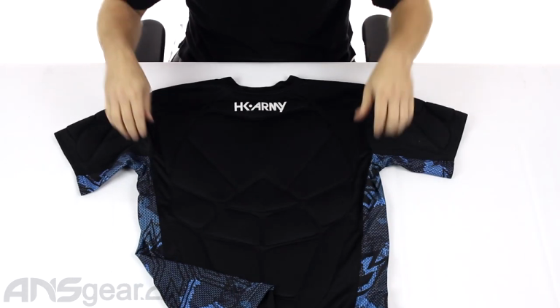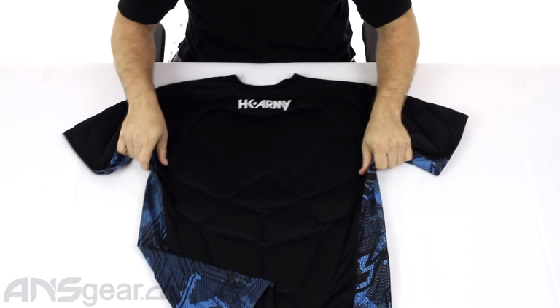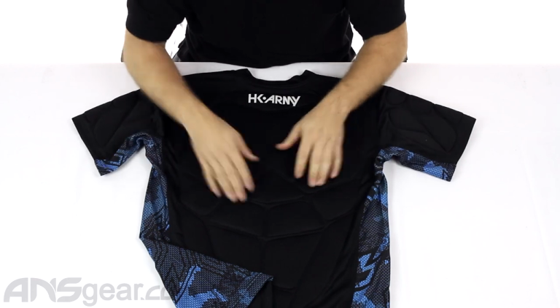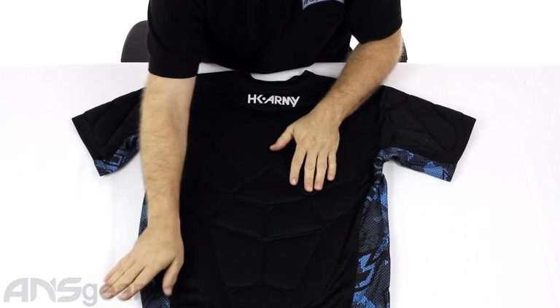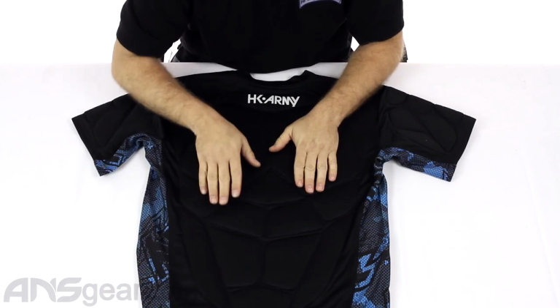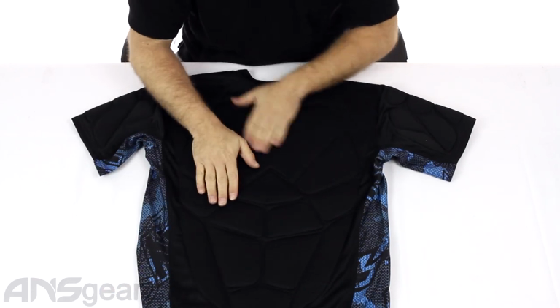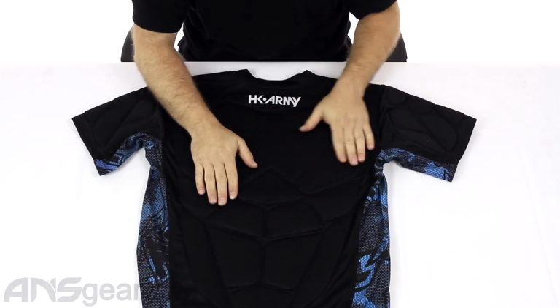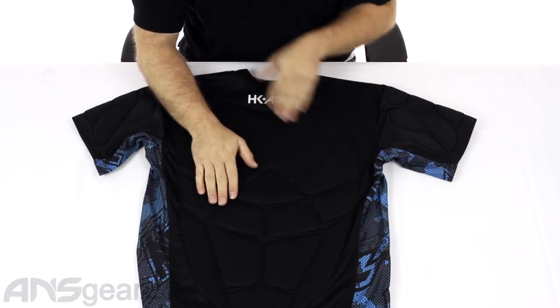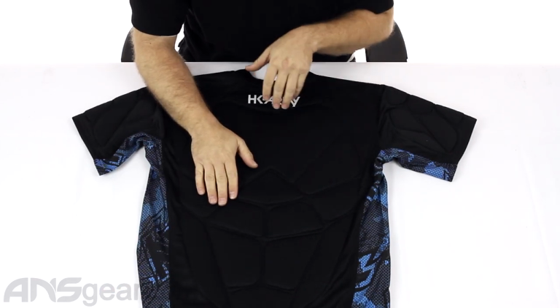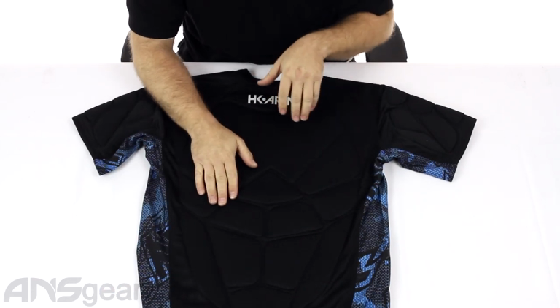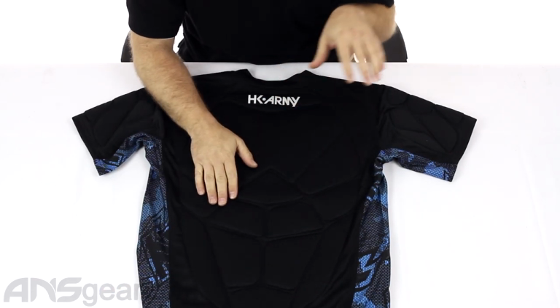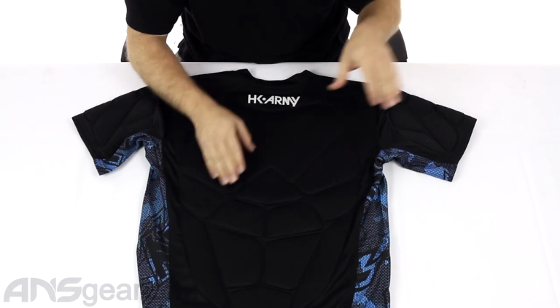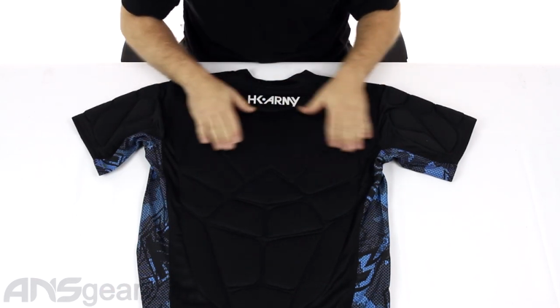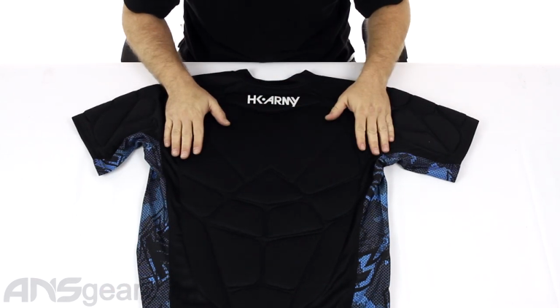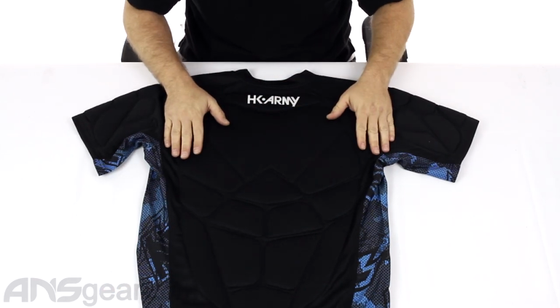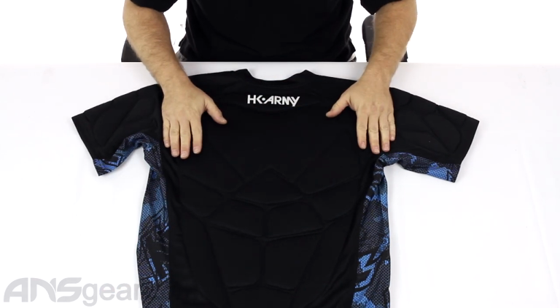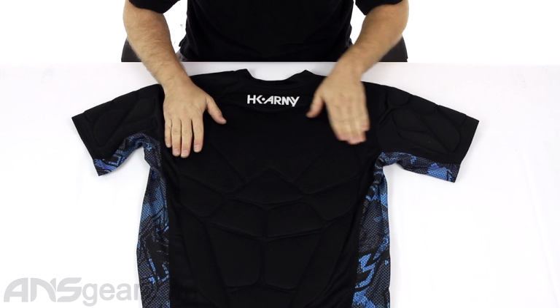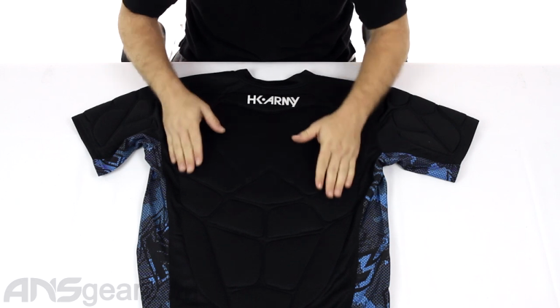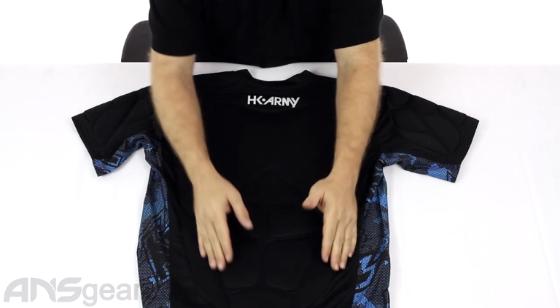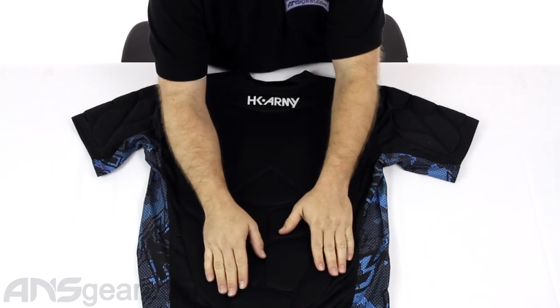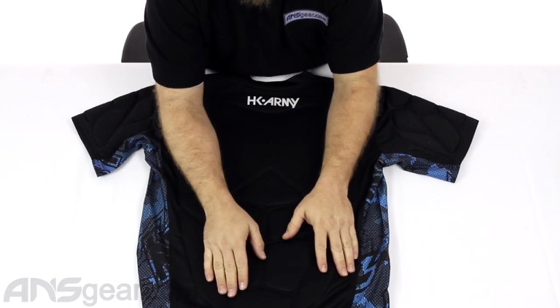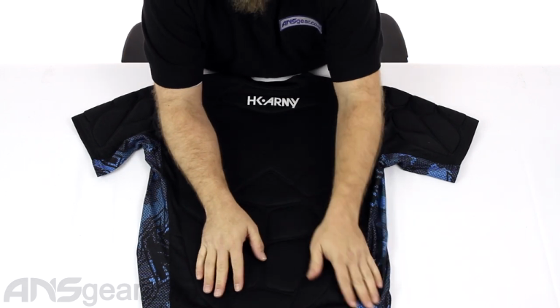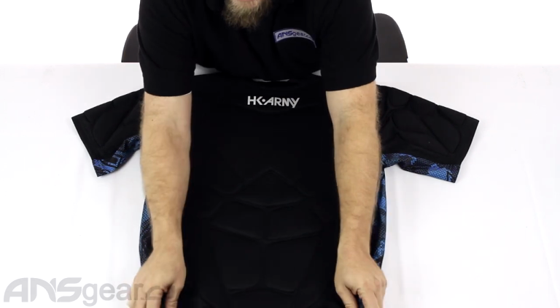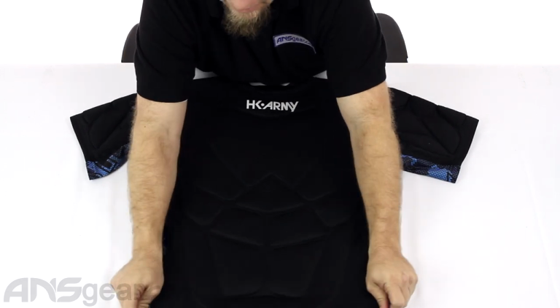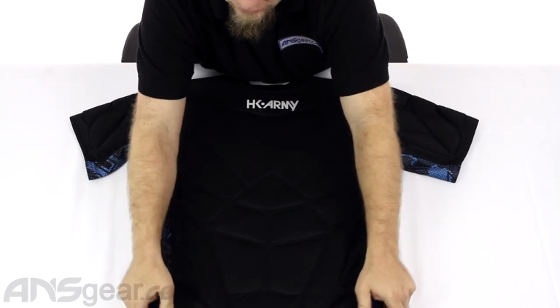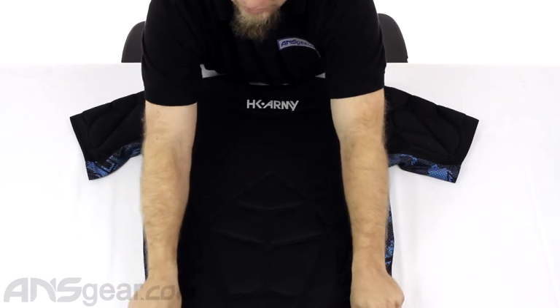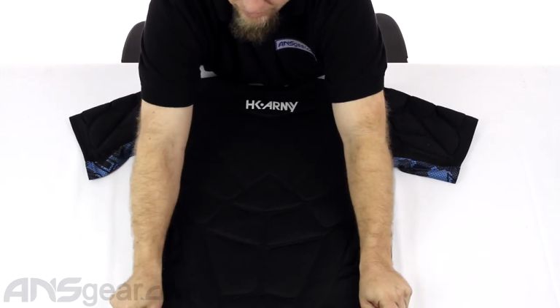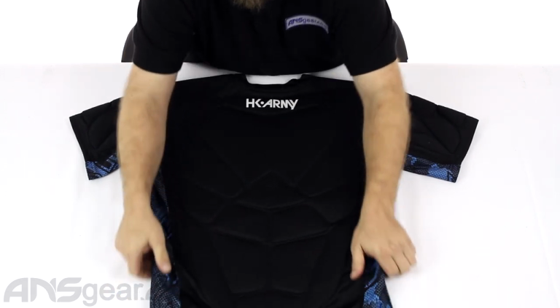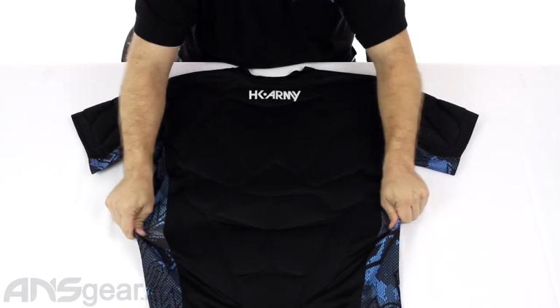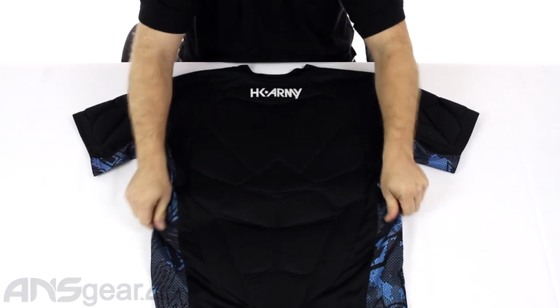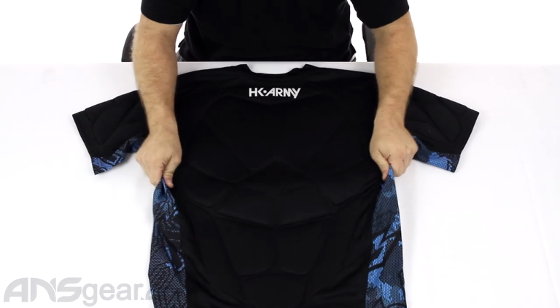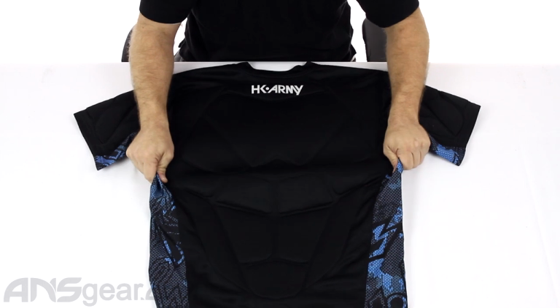On the backside, good back padding right here — nice and wide across the top of your shoulders, tapering down, and stretching all the way through the bottom and through the sides.